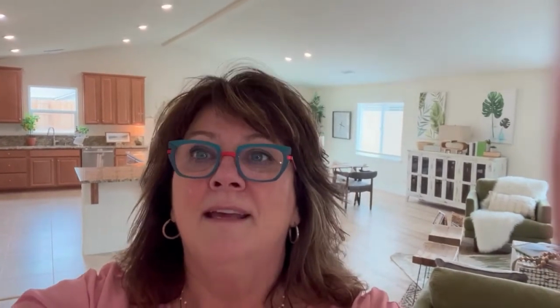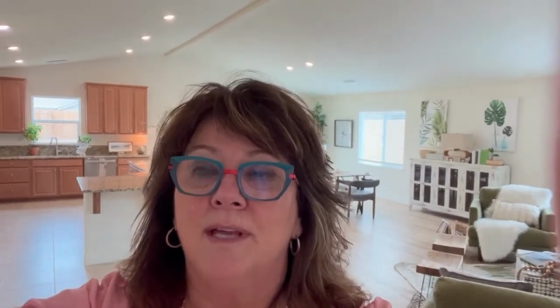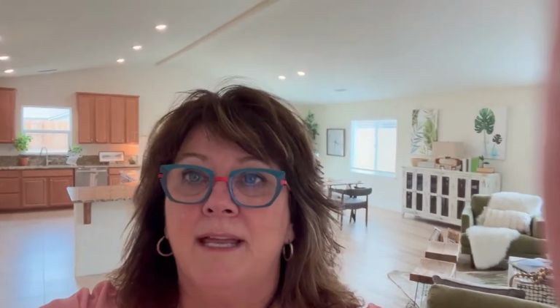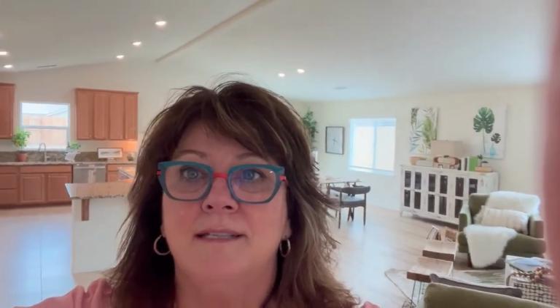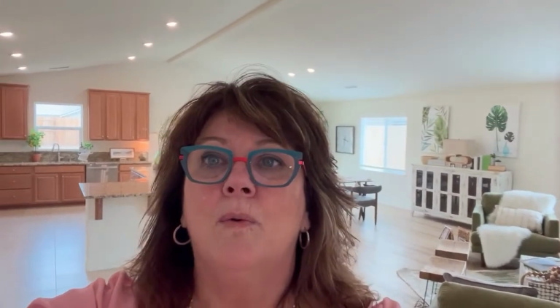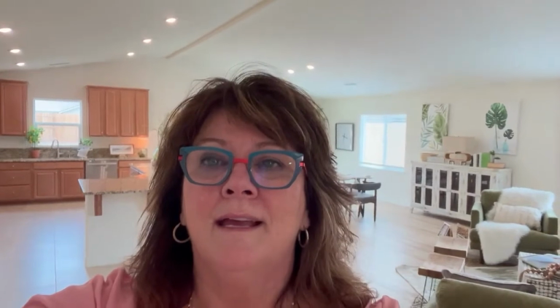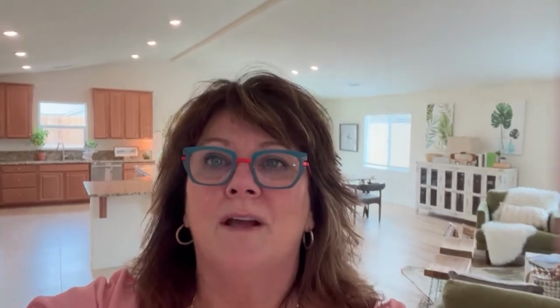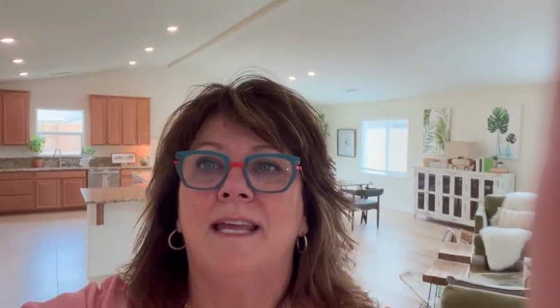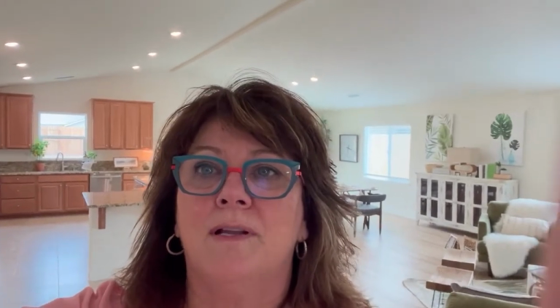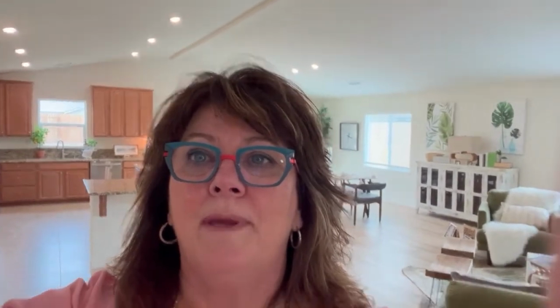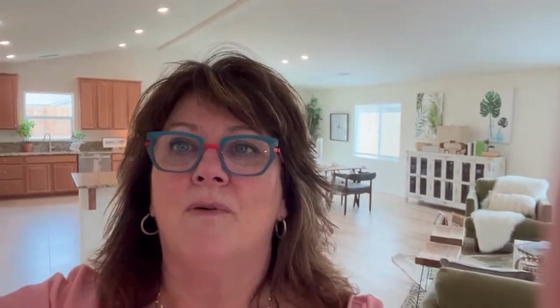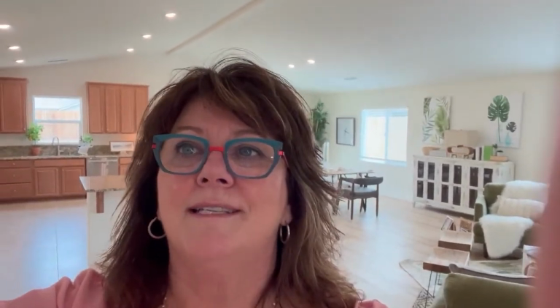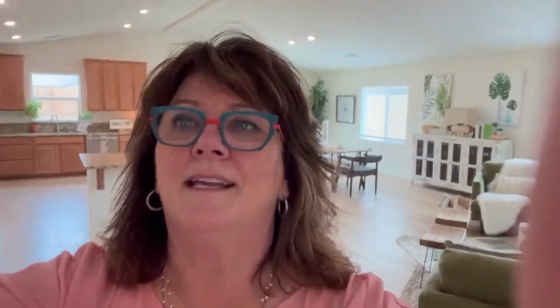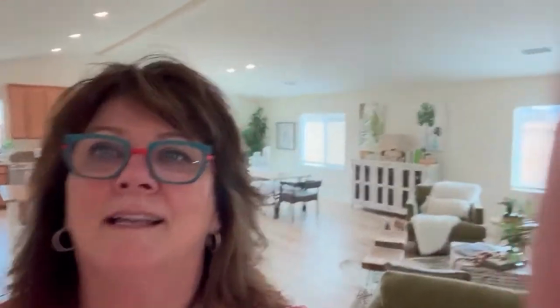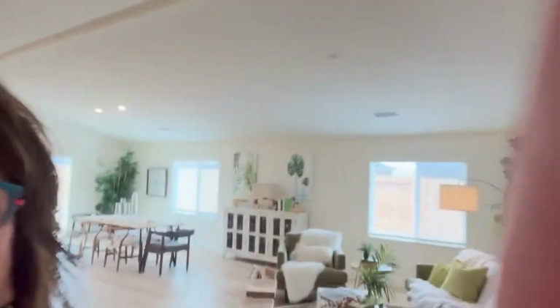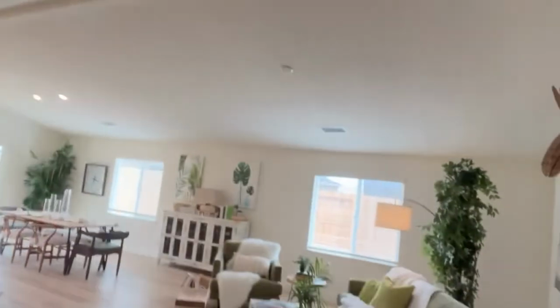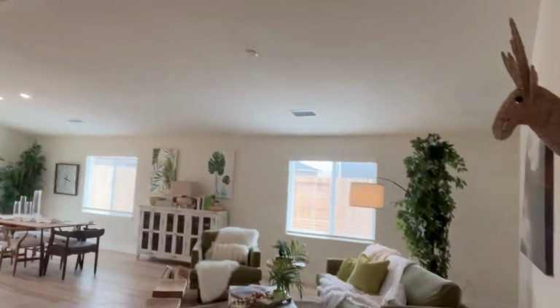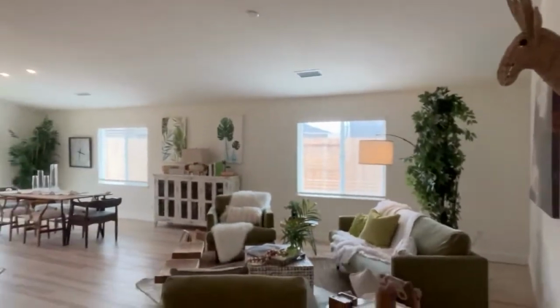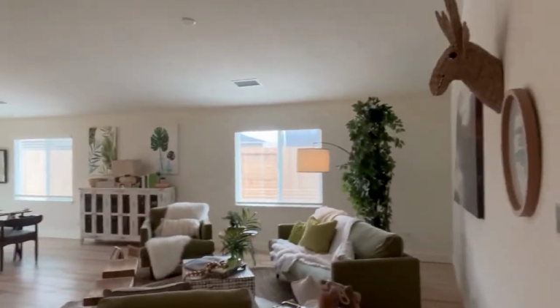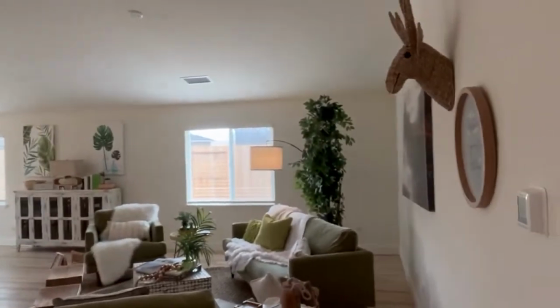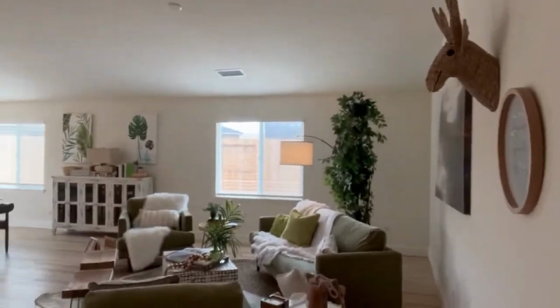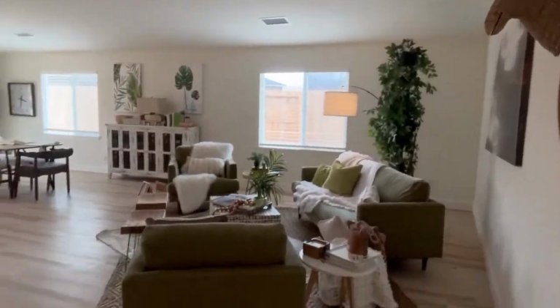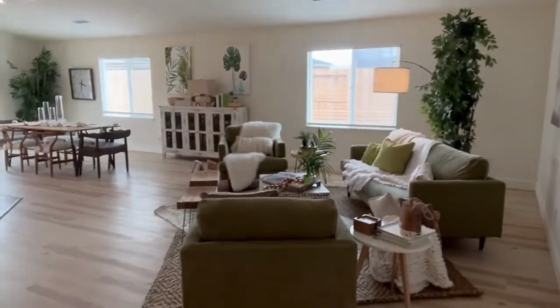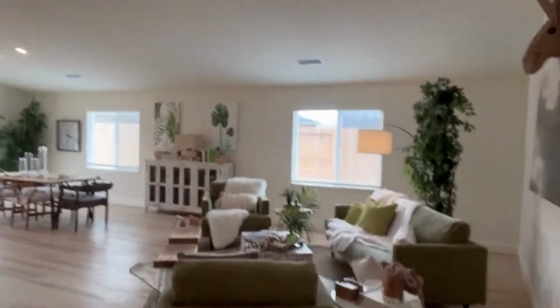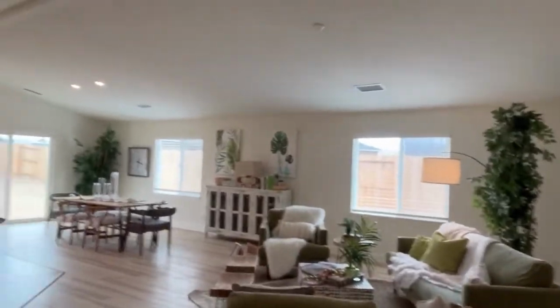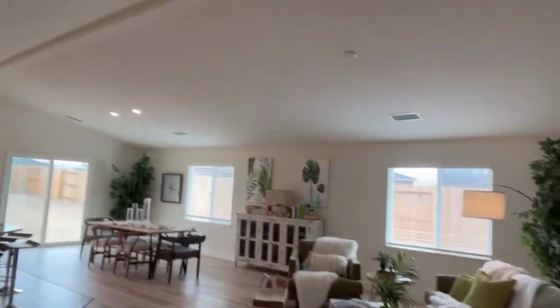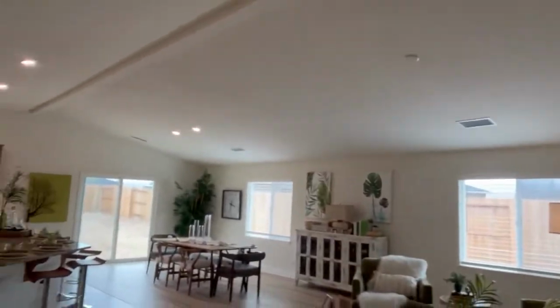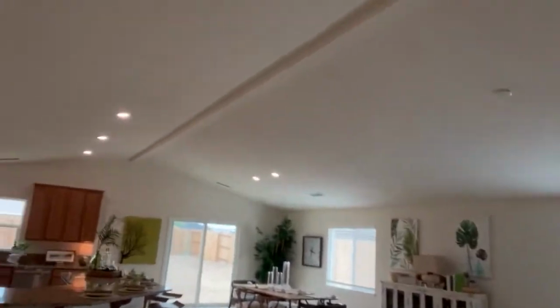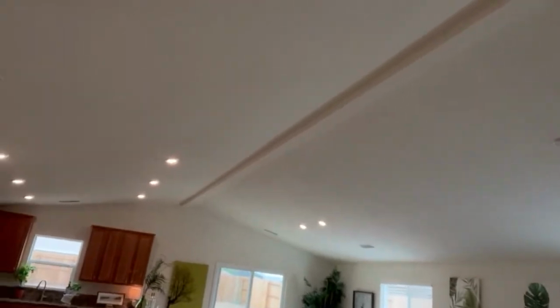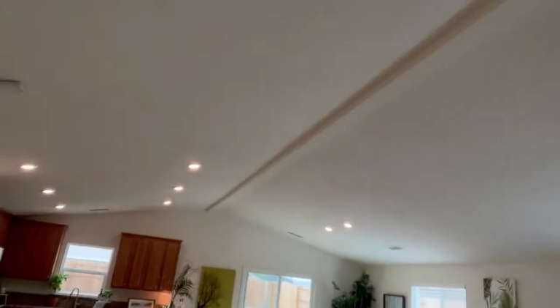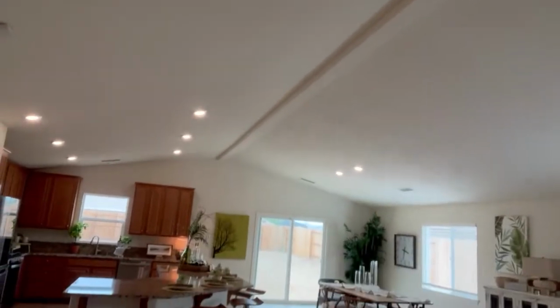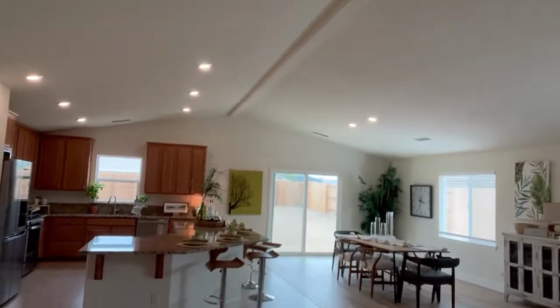It goes on the market this week, so I wanted to give you a quick peek of what you're going to see. This is the great room and you can see just how fabulously big it is. It has nice tall ceilings.